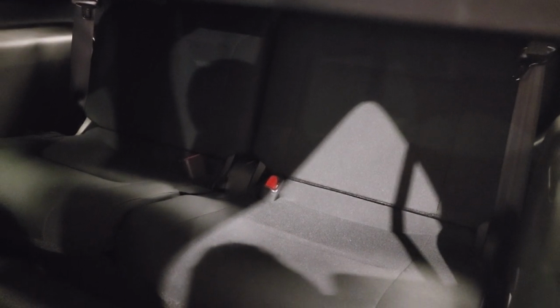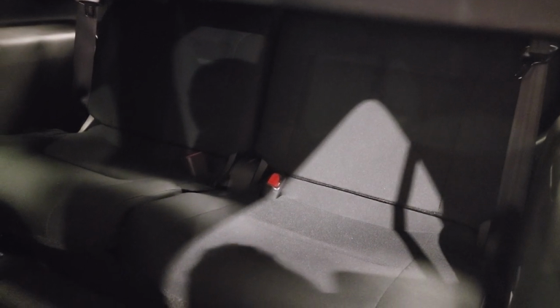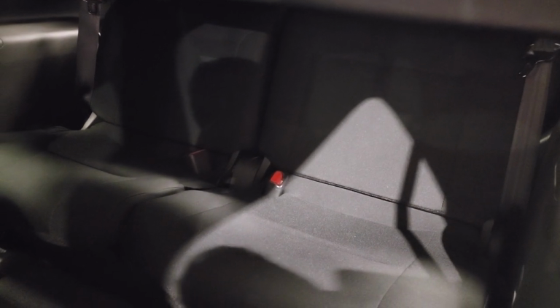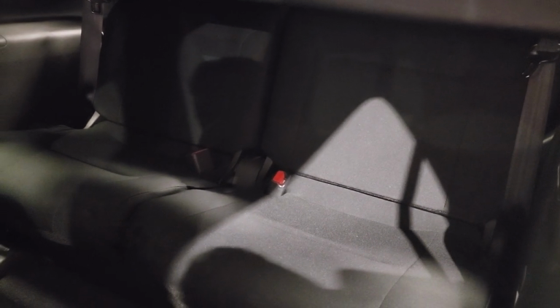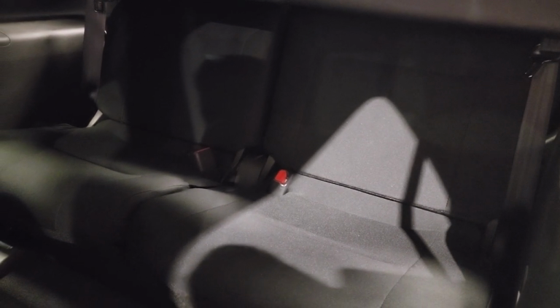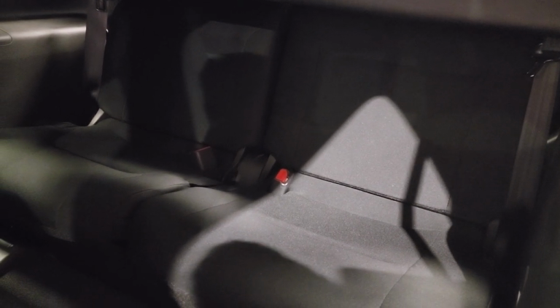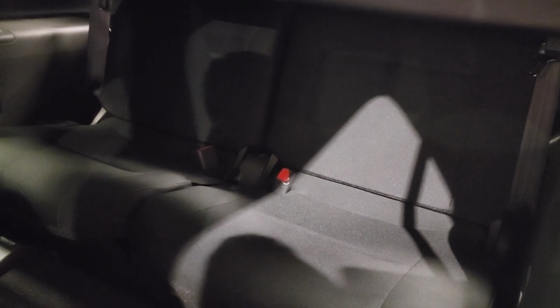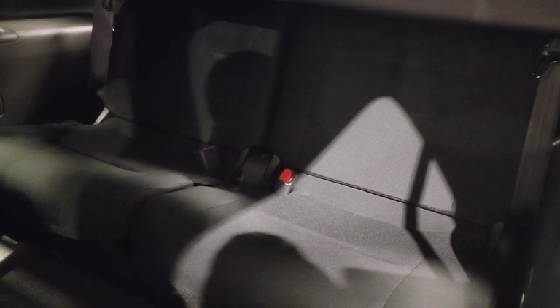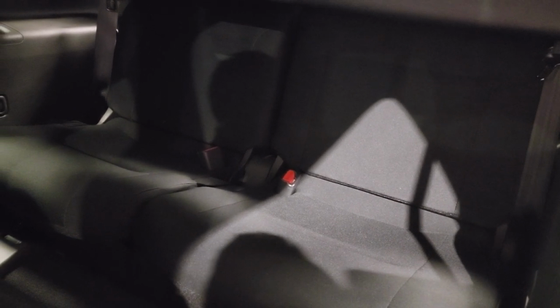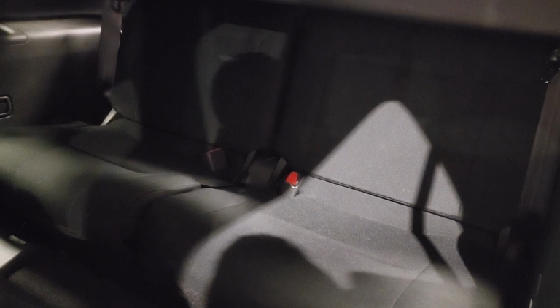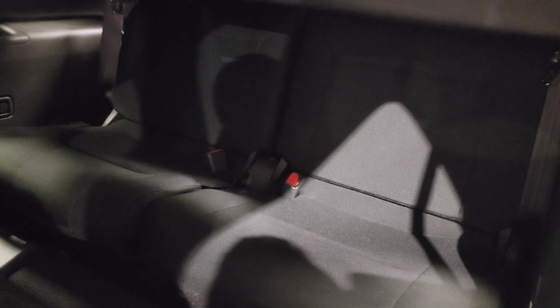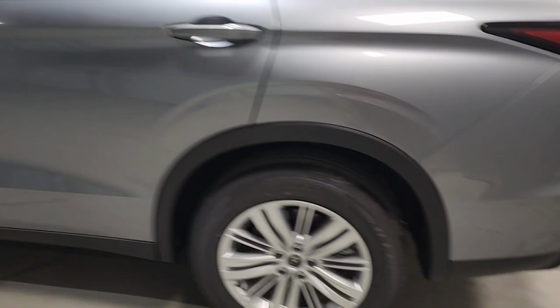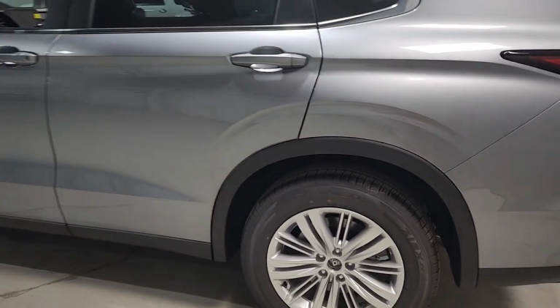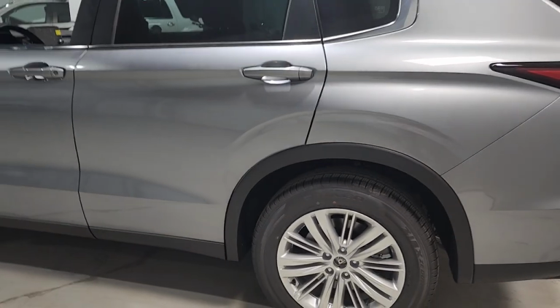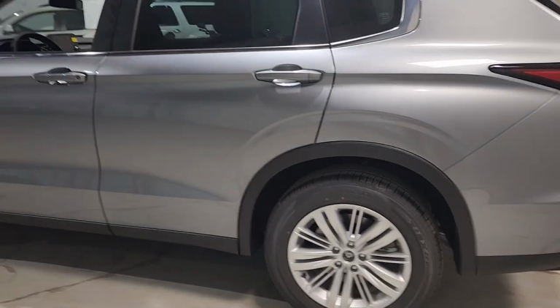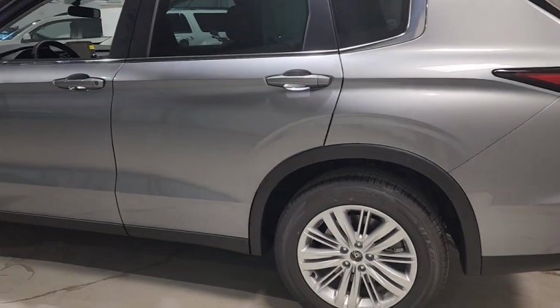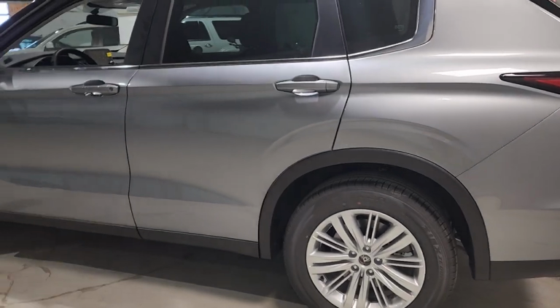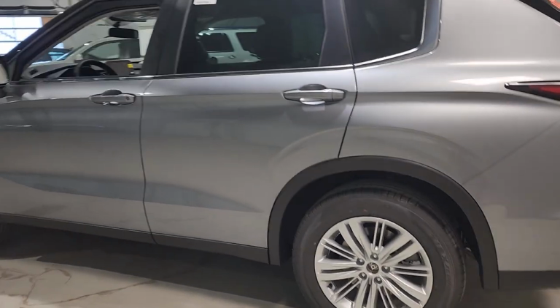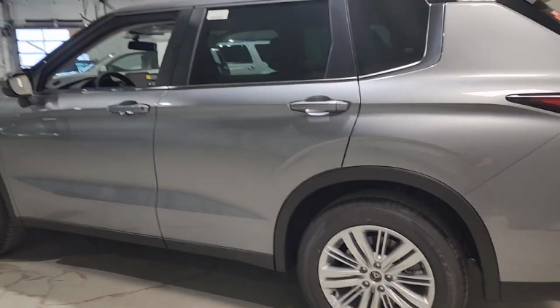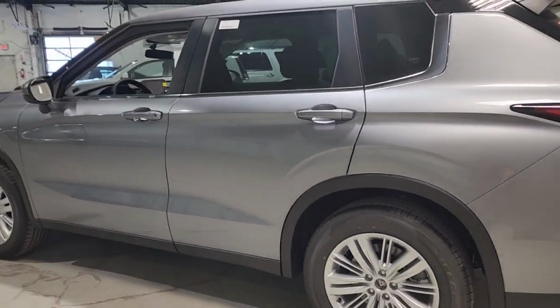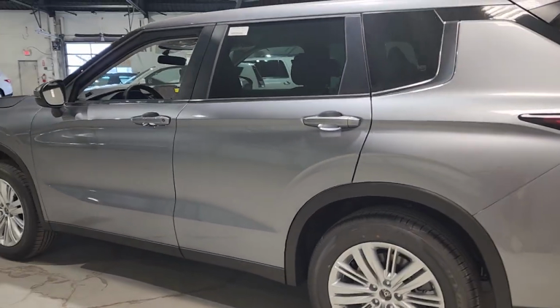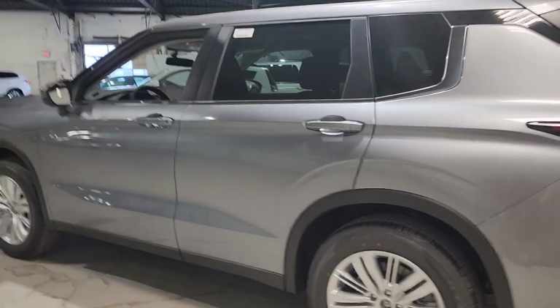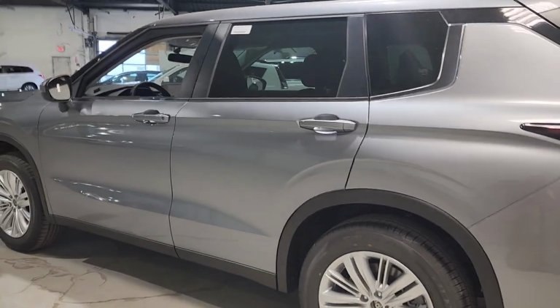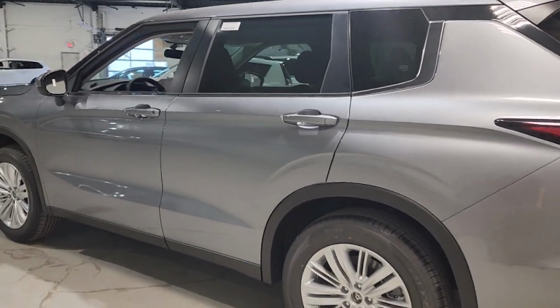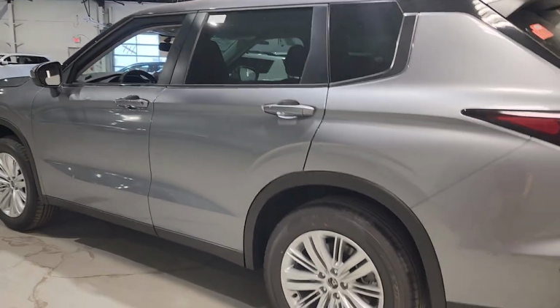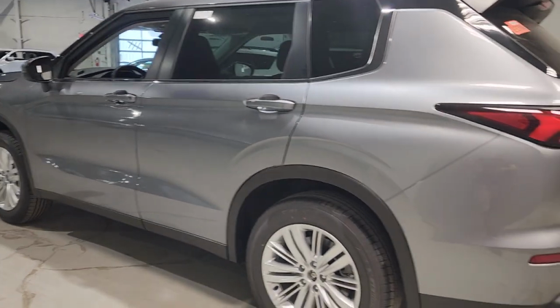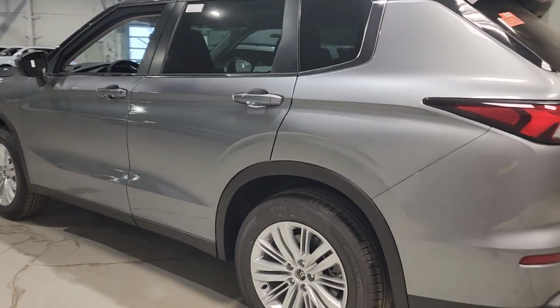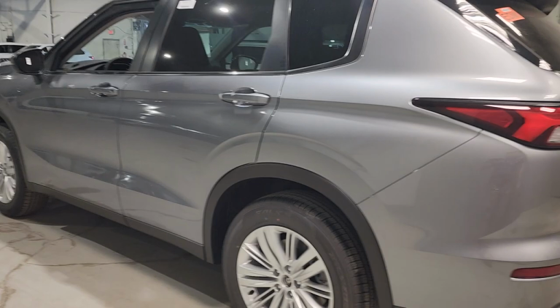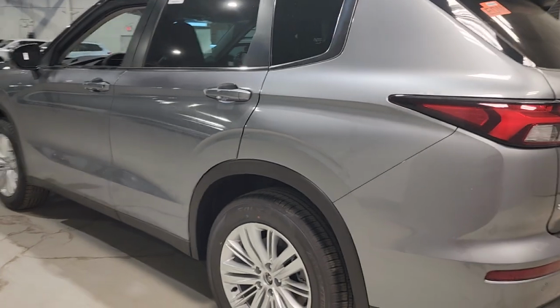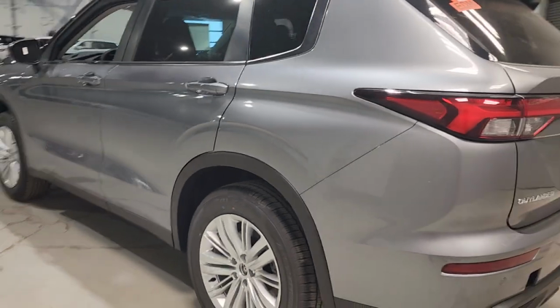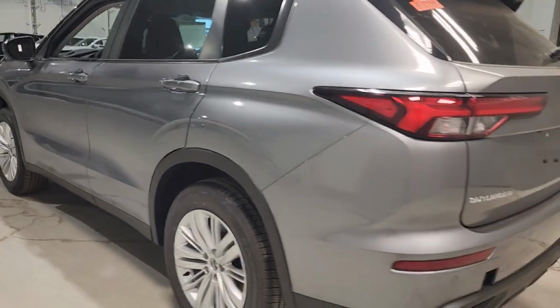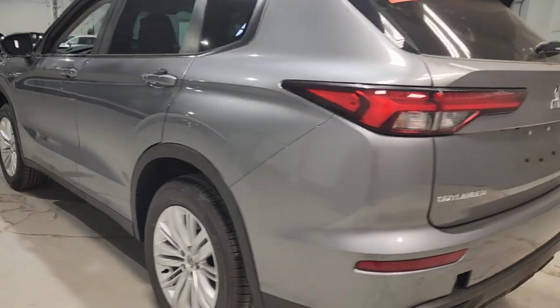Whether you're going camping, etc., everything fits nice and tight here. Let's do a quick pan on the outside. Walking around the vehicle, it's absolutely beautiful. You've got your 18-inch alloy rims here.